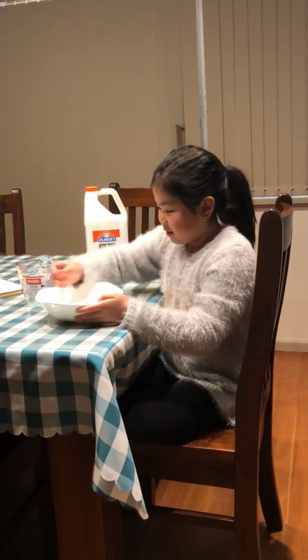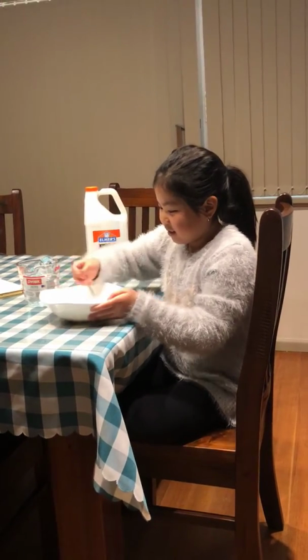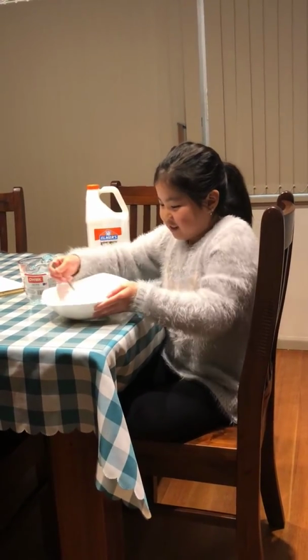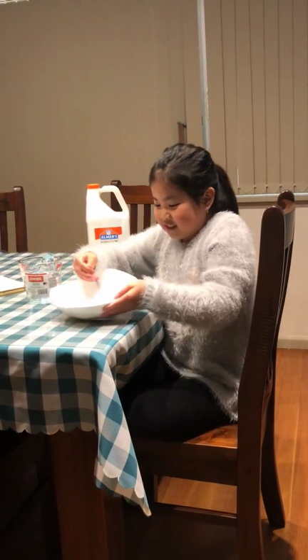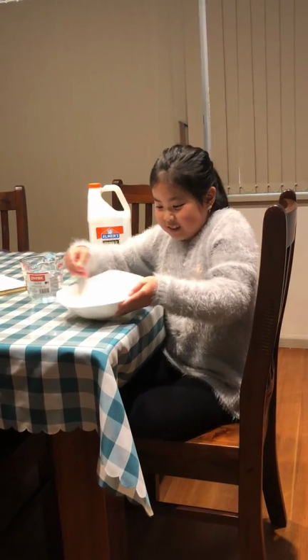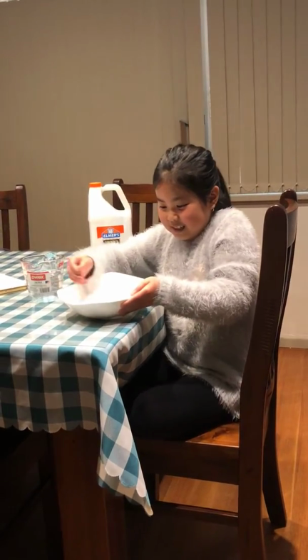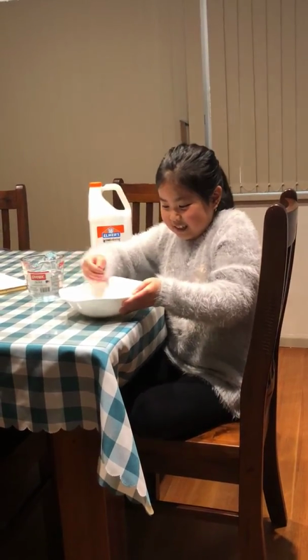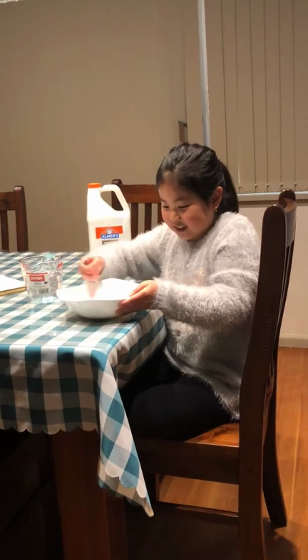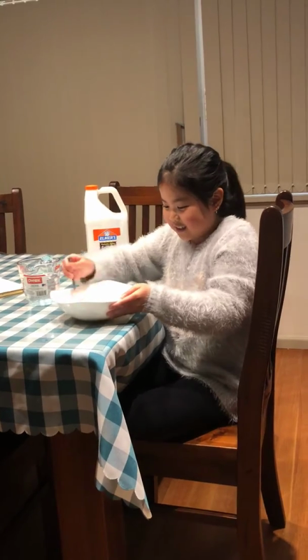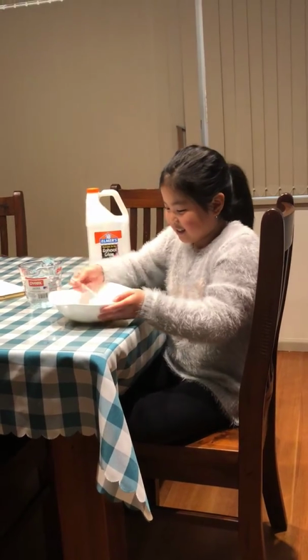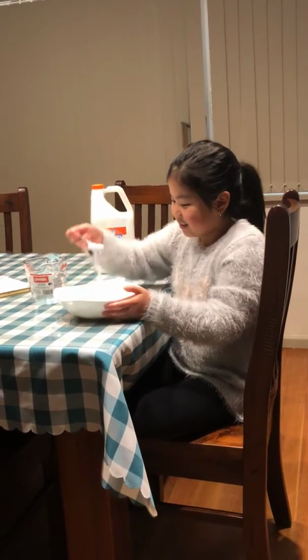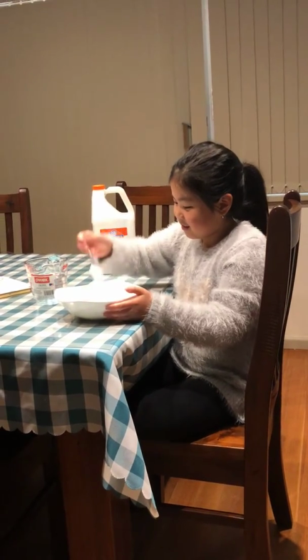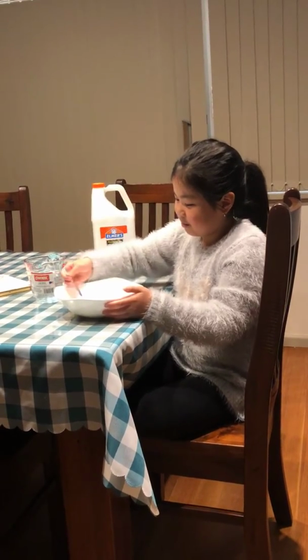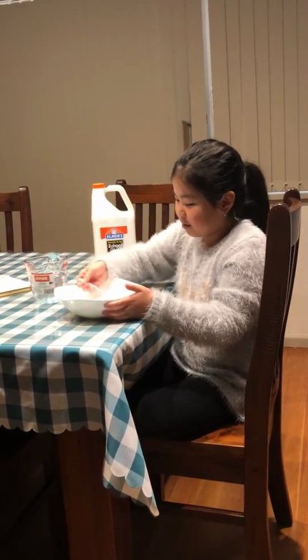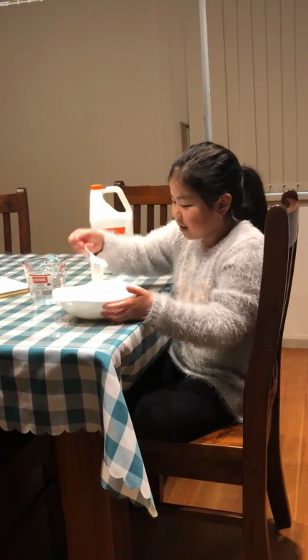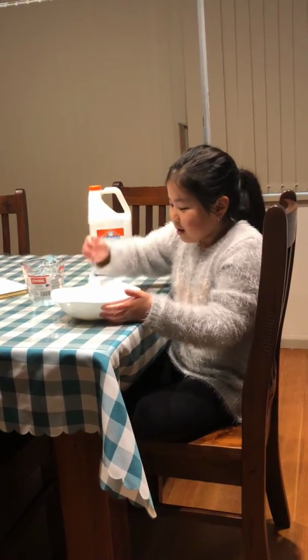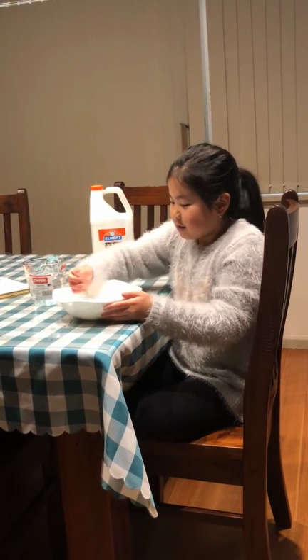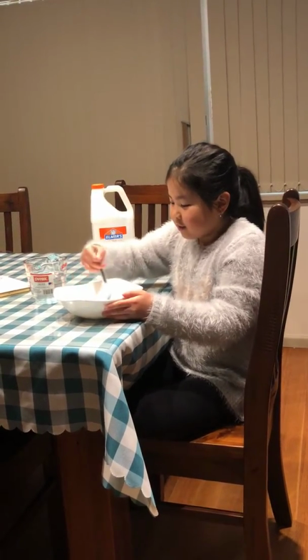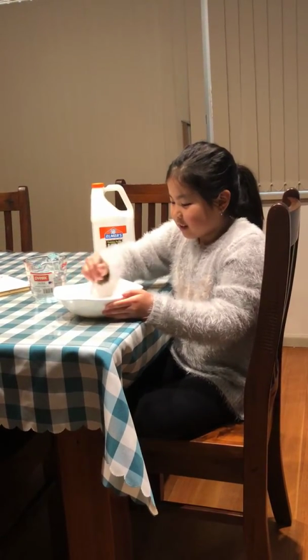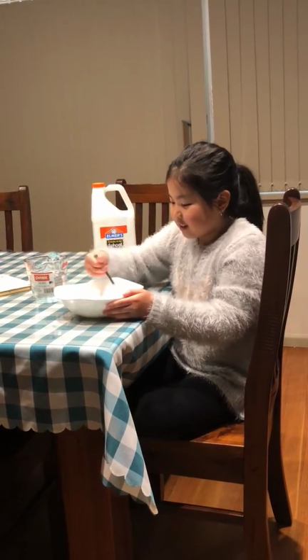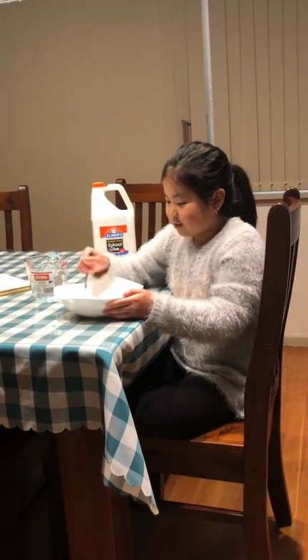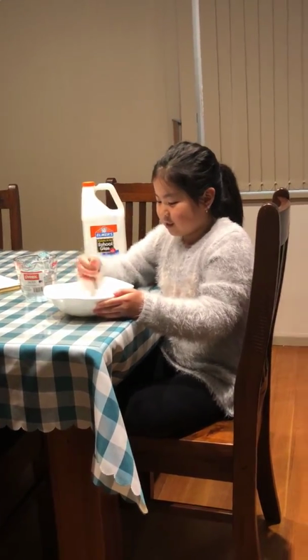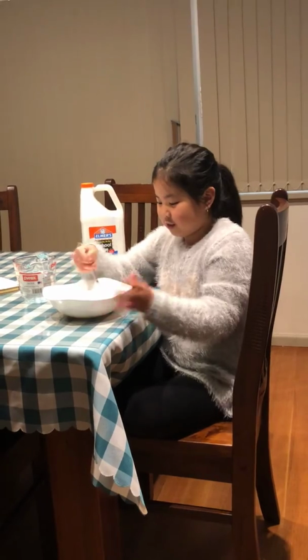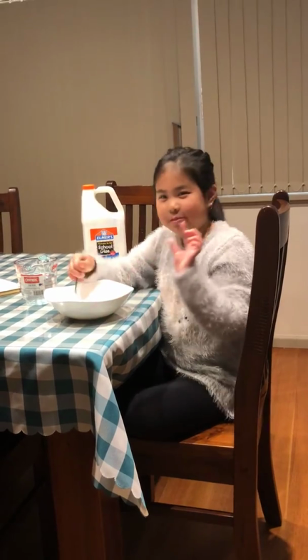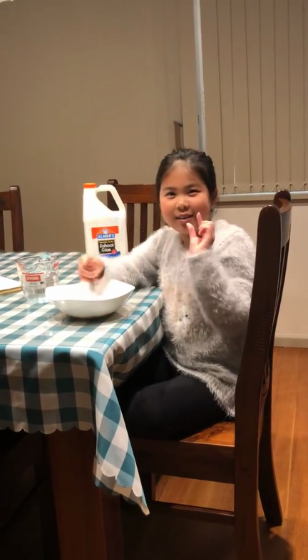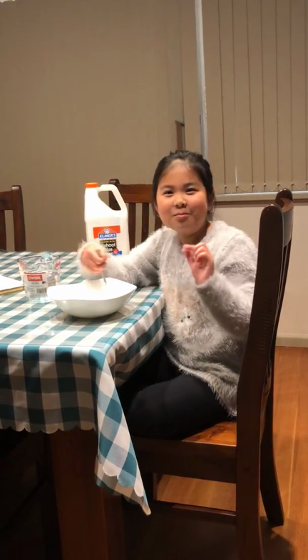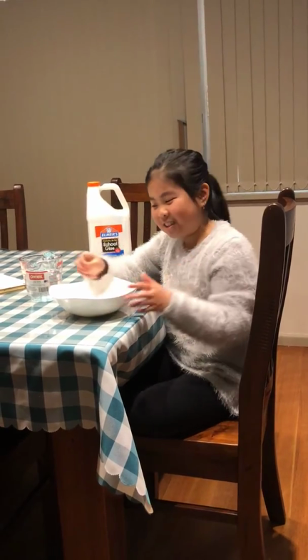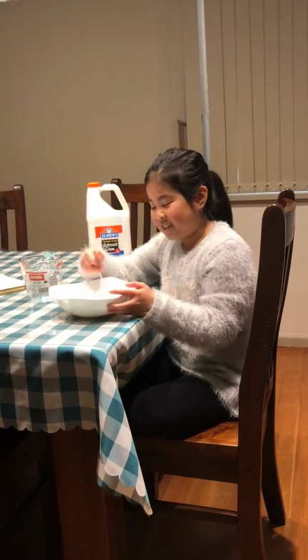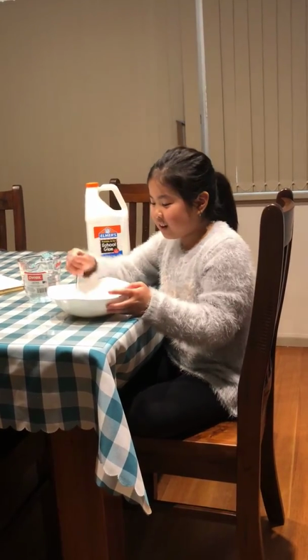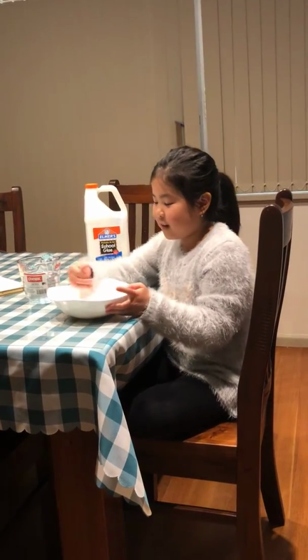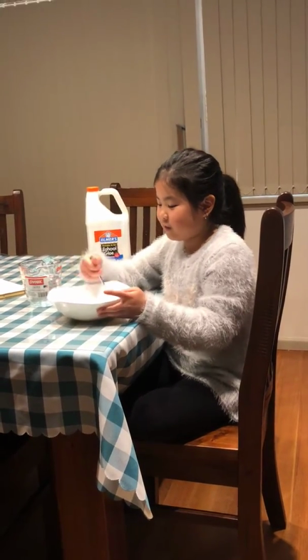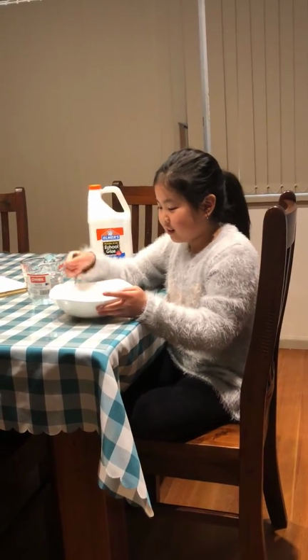Just mix and stir. Pour the activator — don't forget to do it little by little, because you don't want to over-activate it.